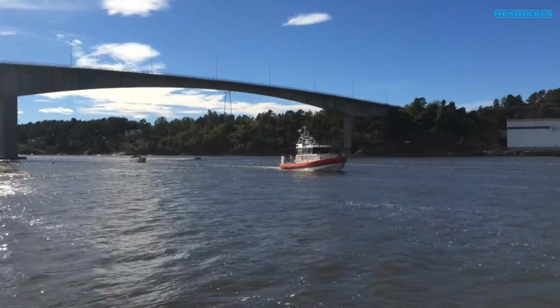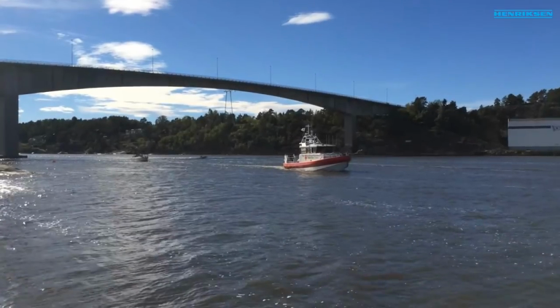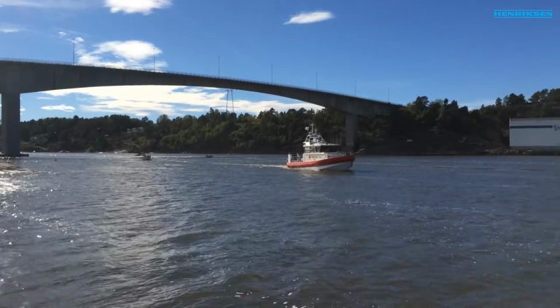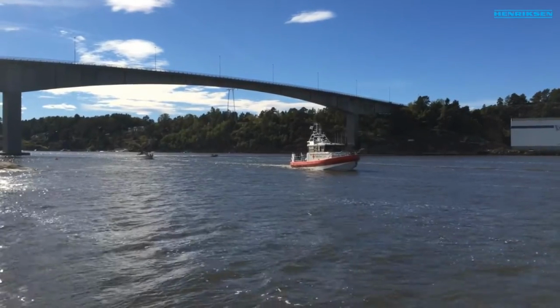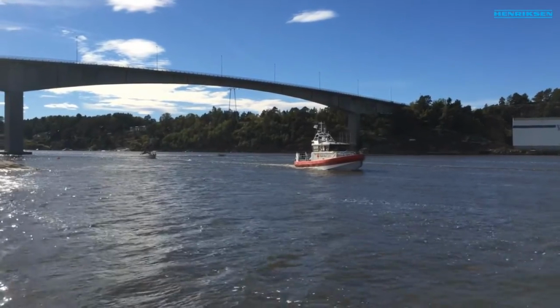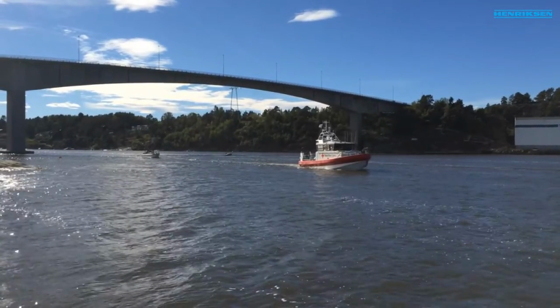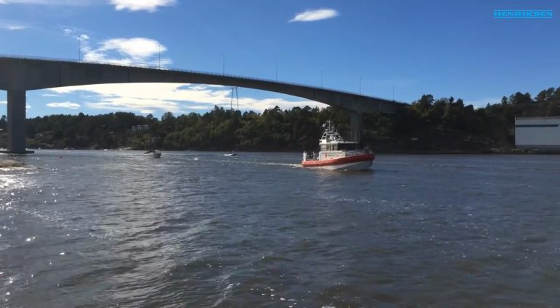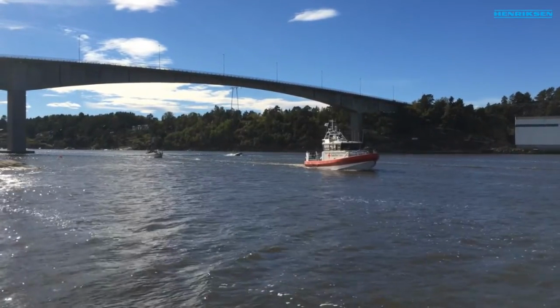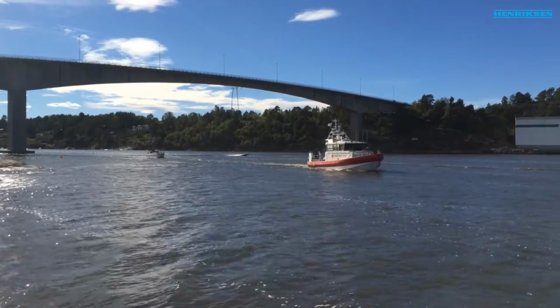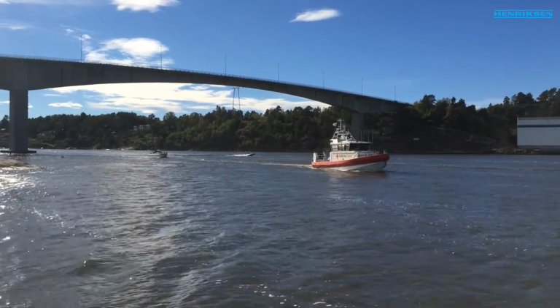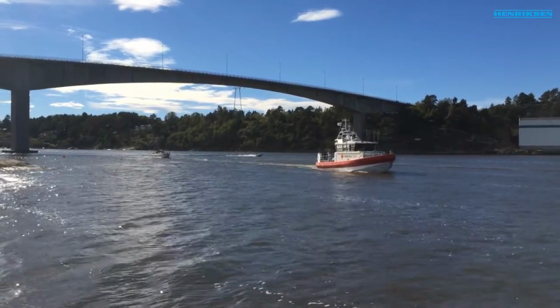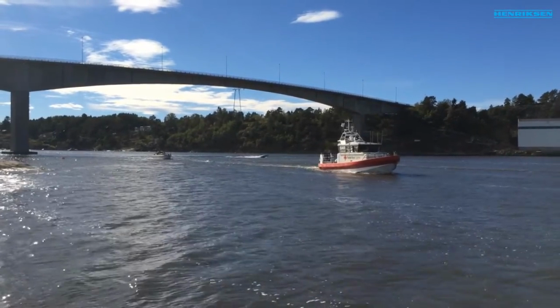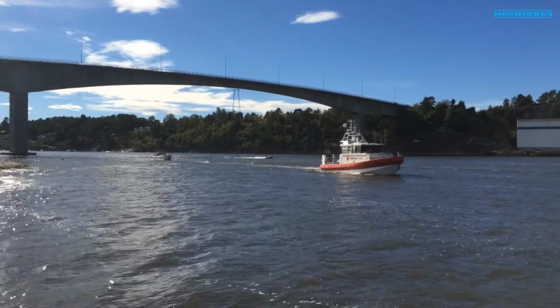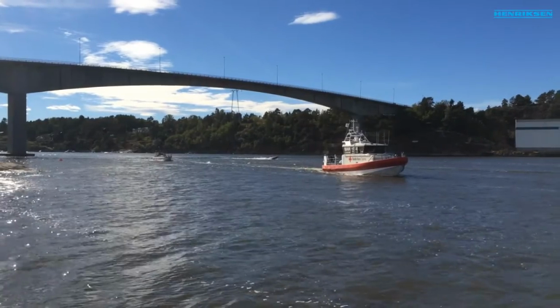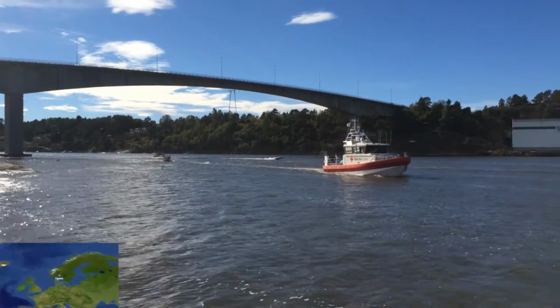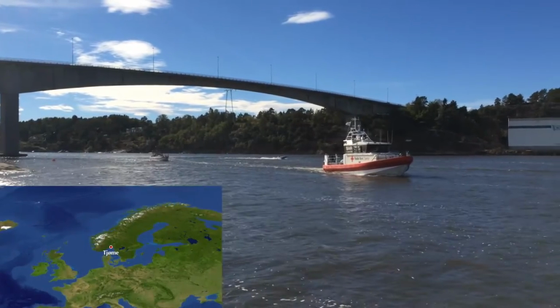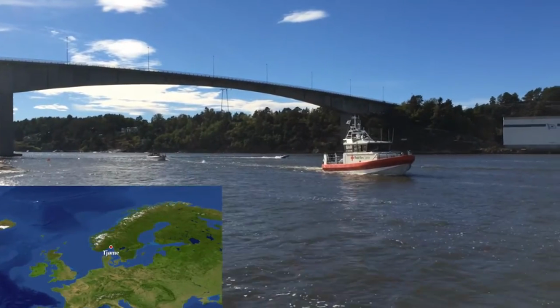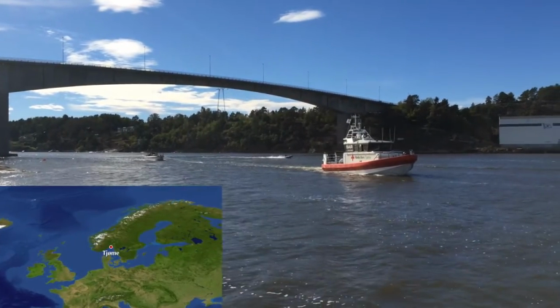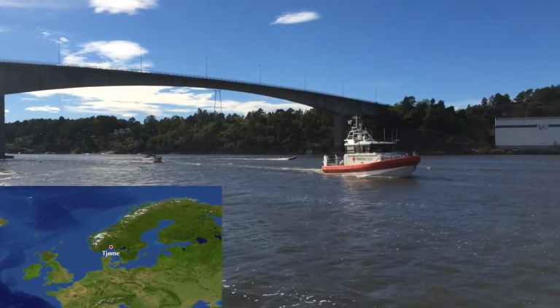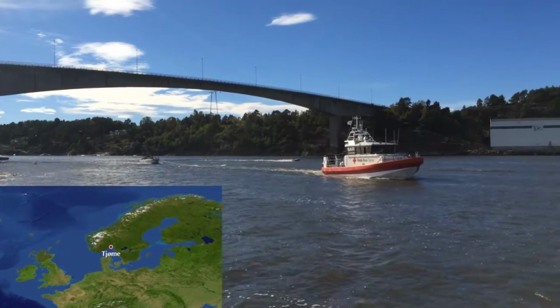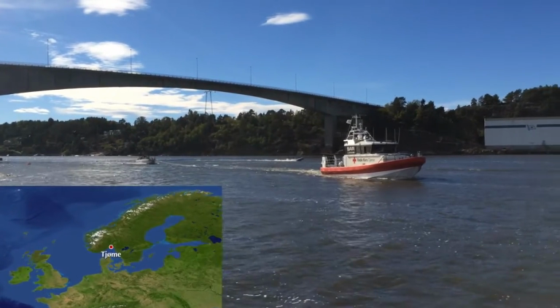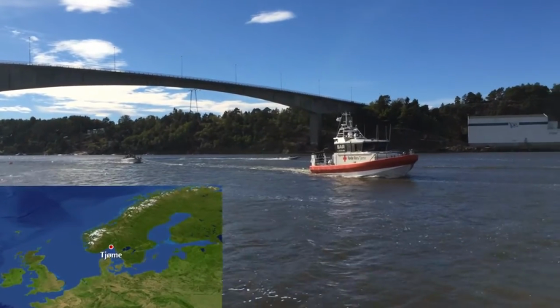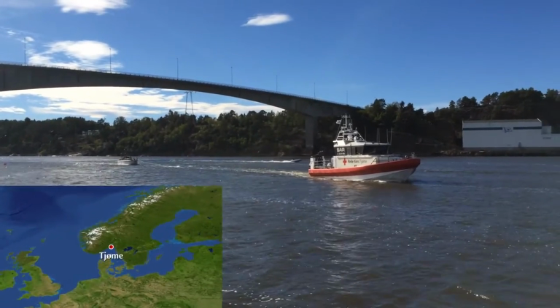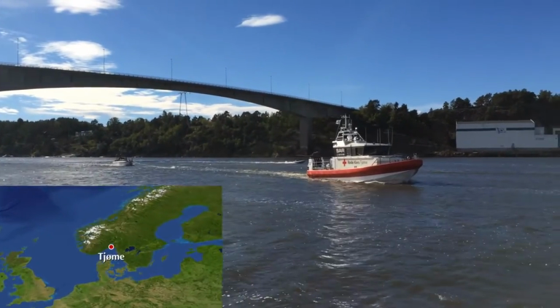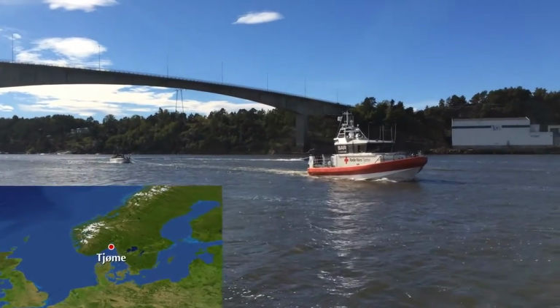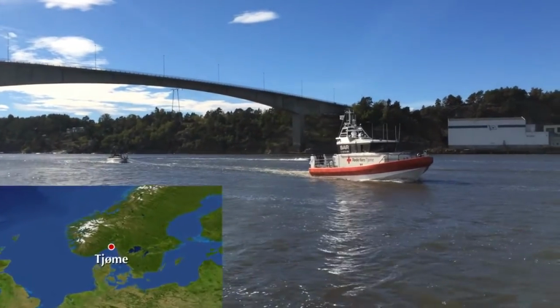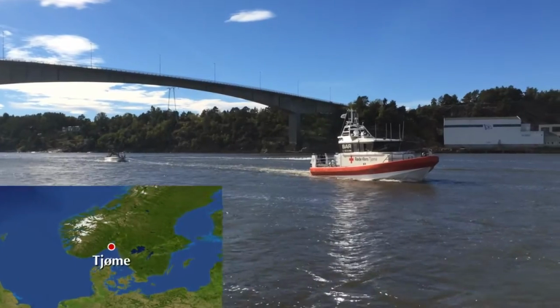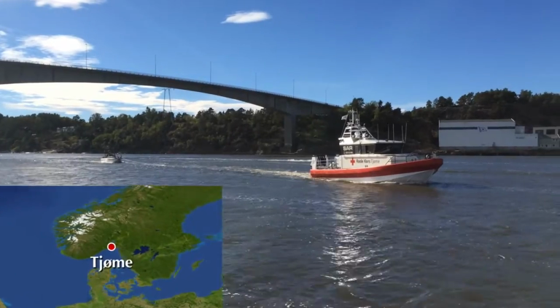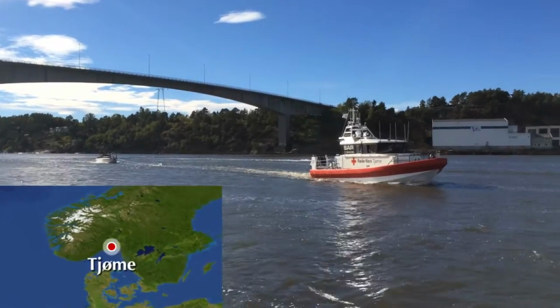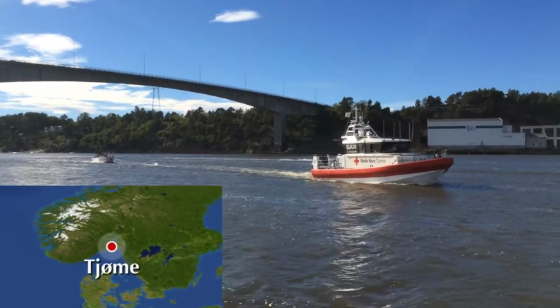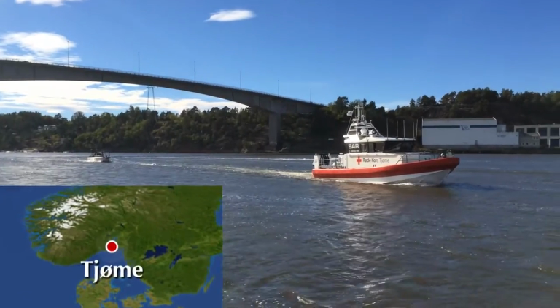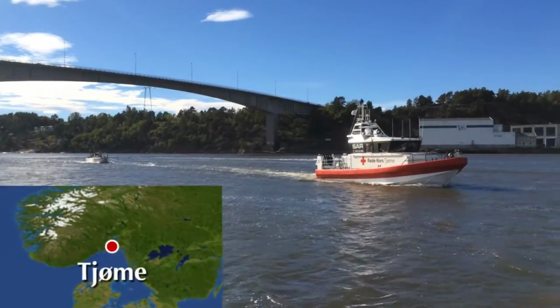This is the Red Cross rescue vessel R.C. Veritas. It is based on the southern part of the Oslofjord, on an island called Kjømme, about 70 miles south of the capital of Norway, Oslo.